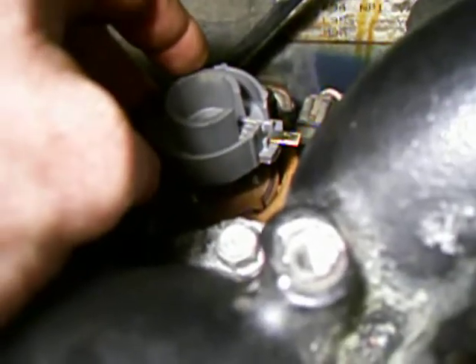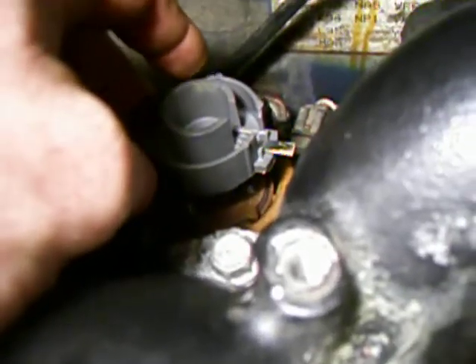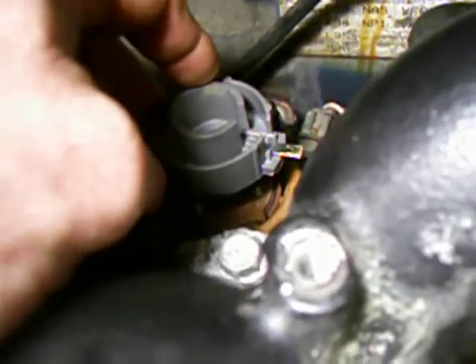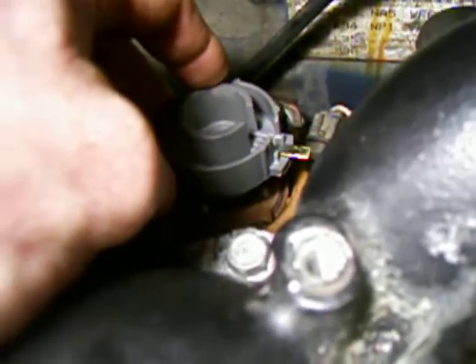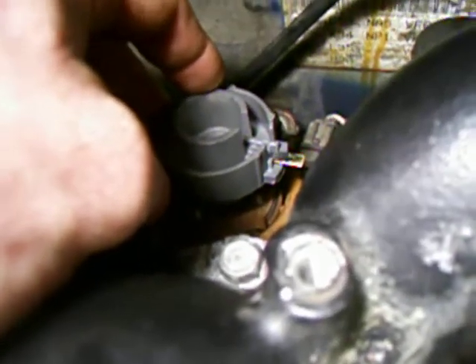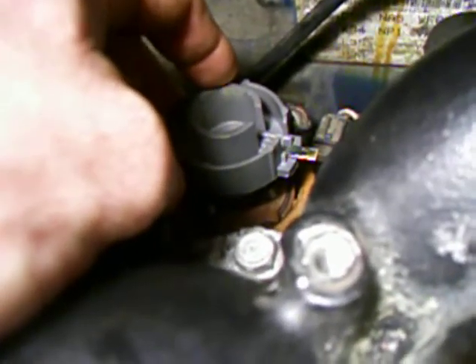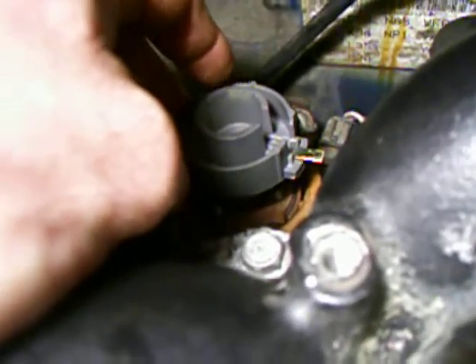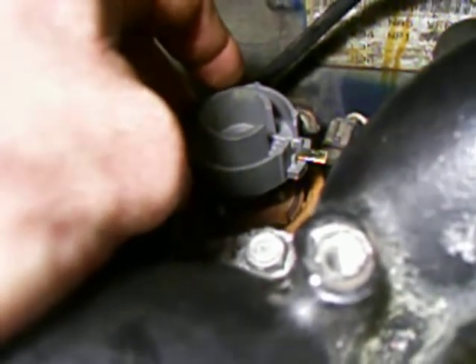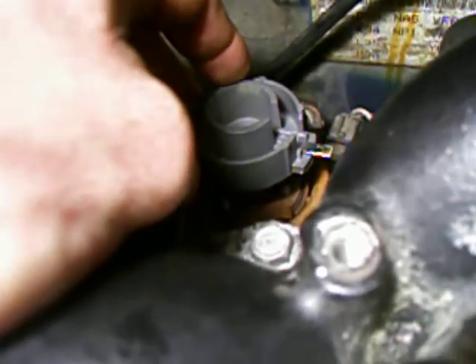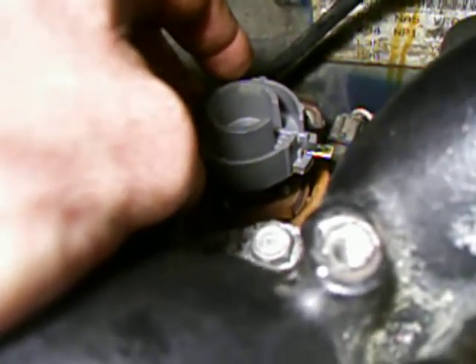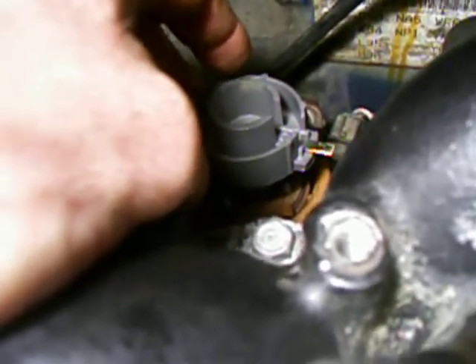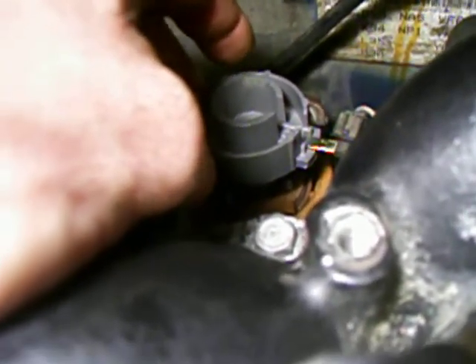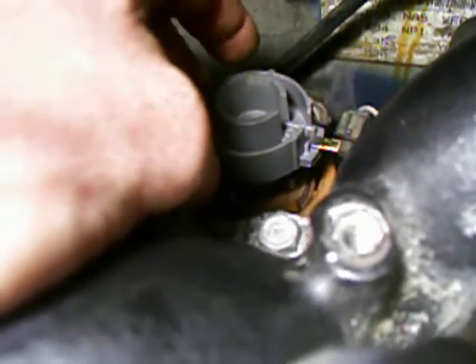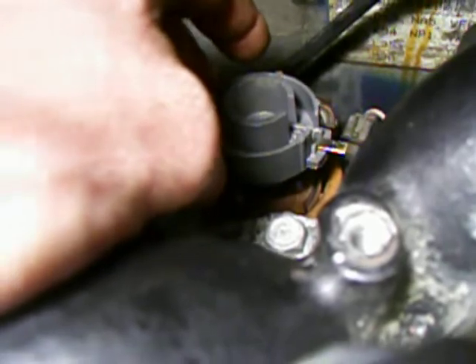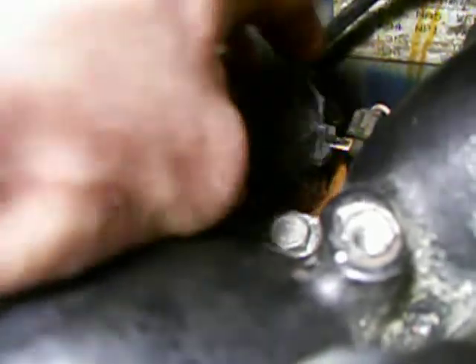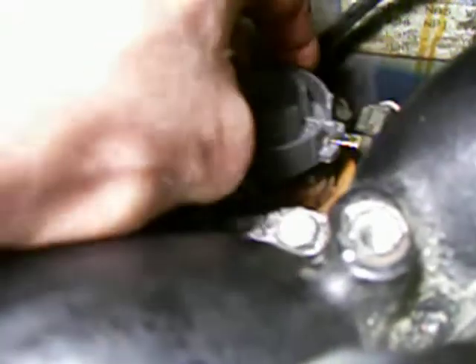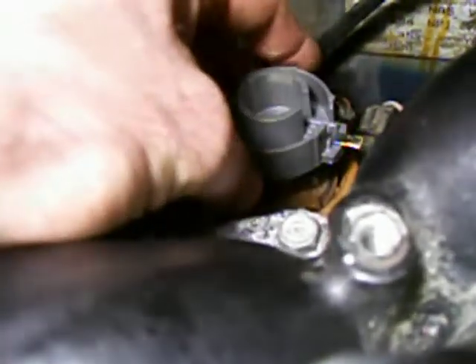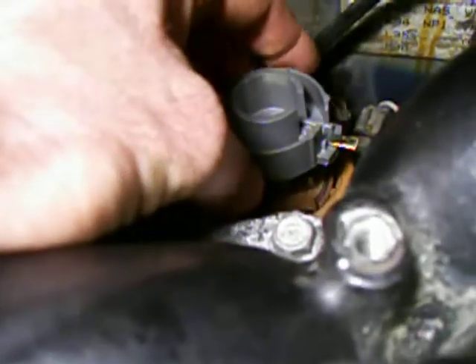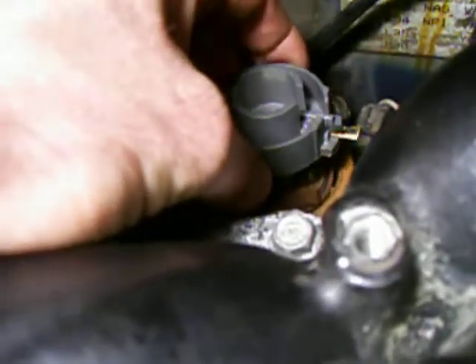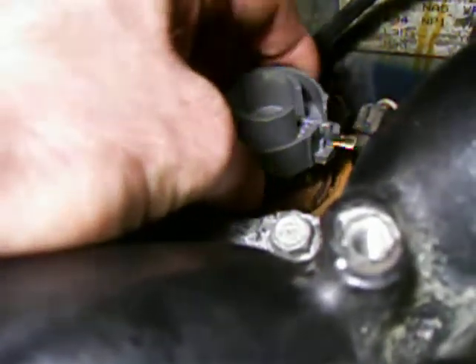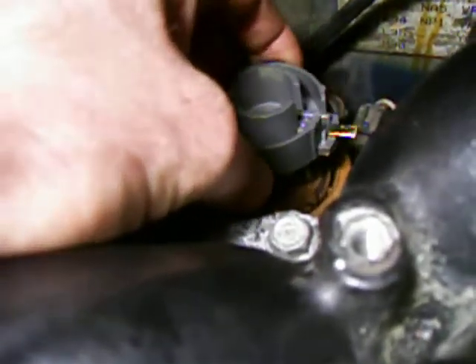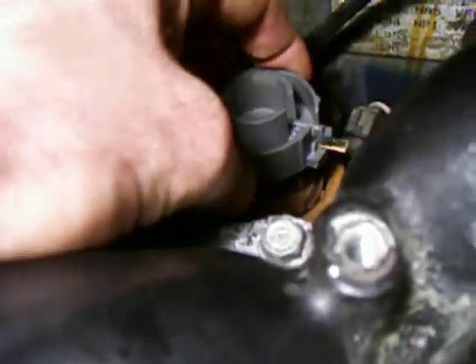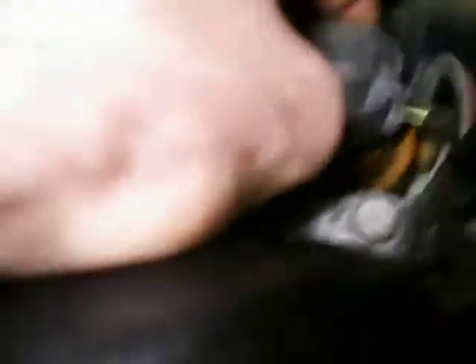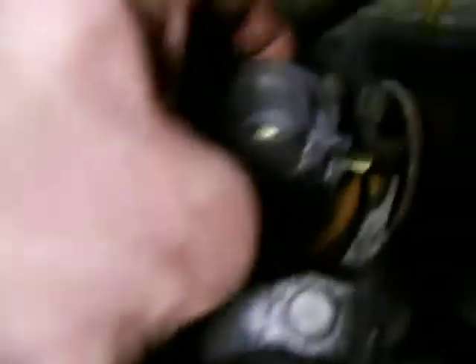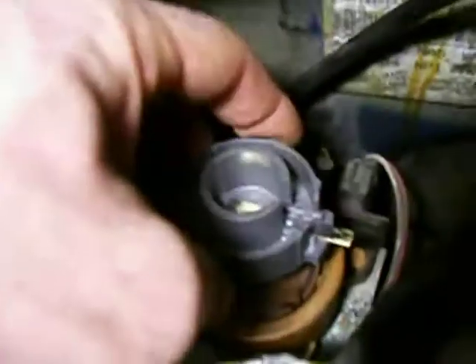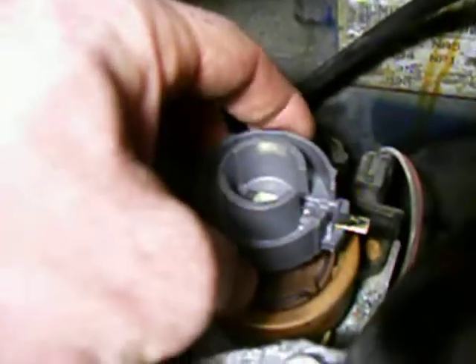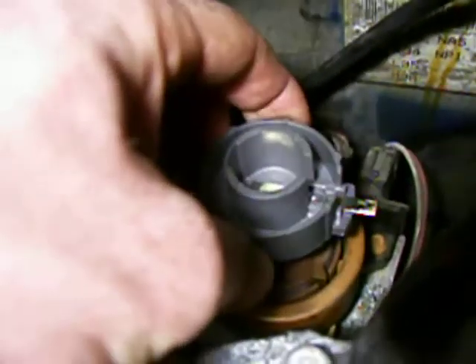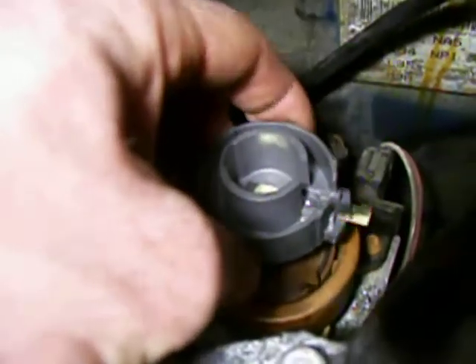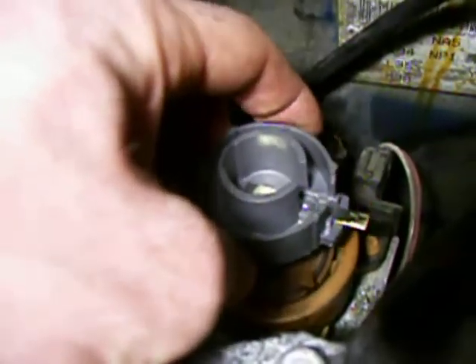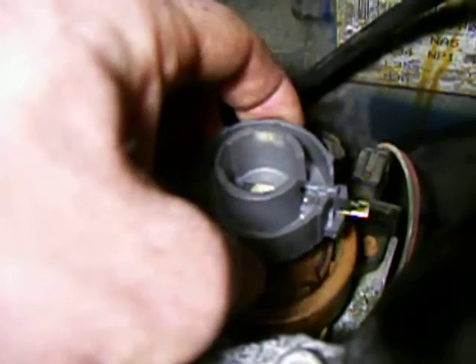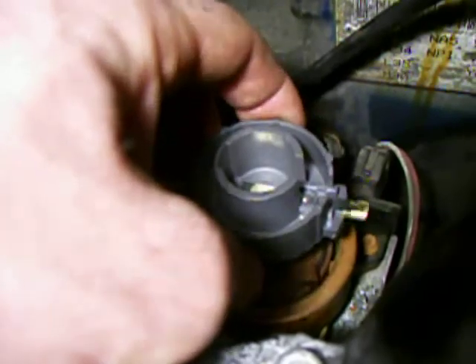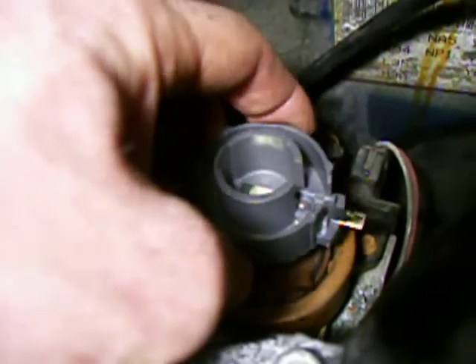This is a 1994 GMC 4.3, and I am recording the distributor shaft play. I don't know whether this is normal. My truck will not start right now.